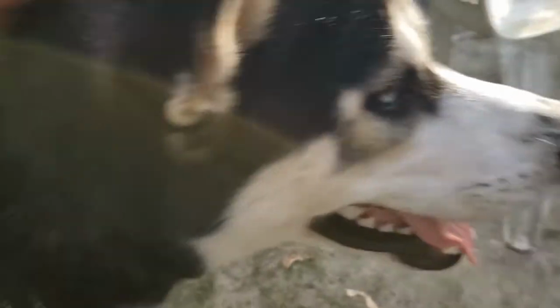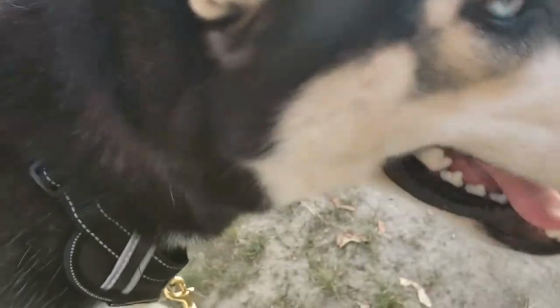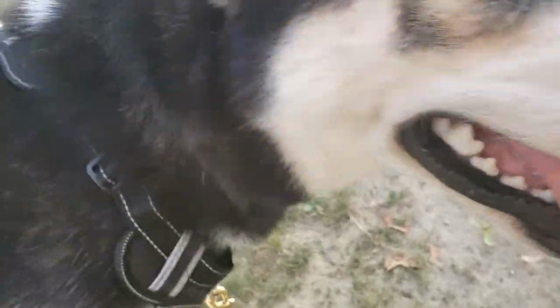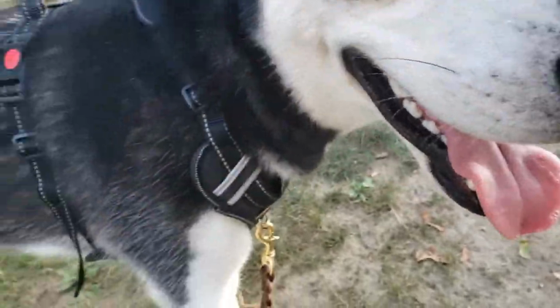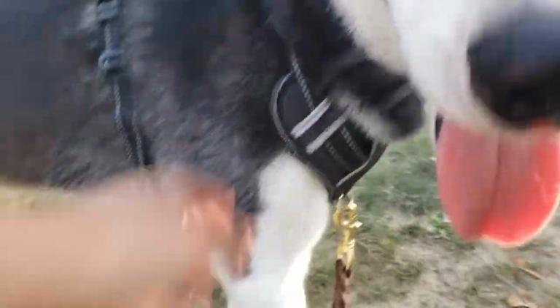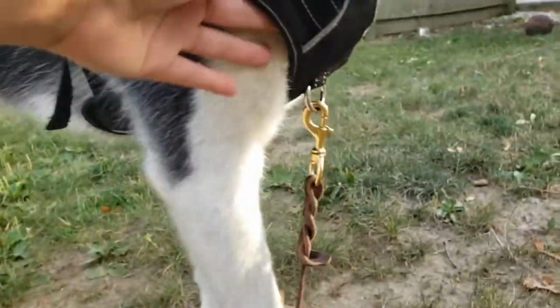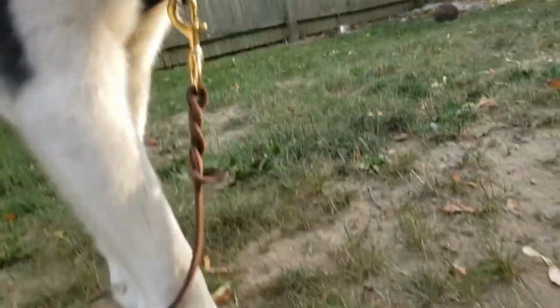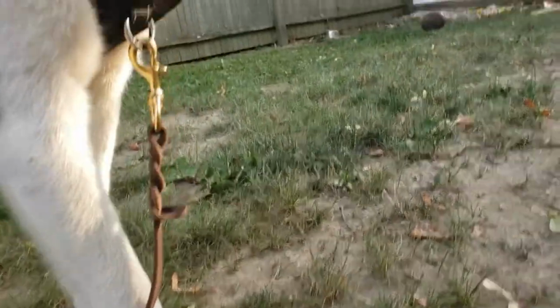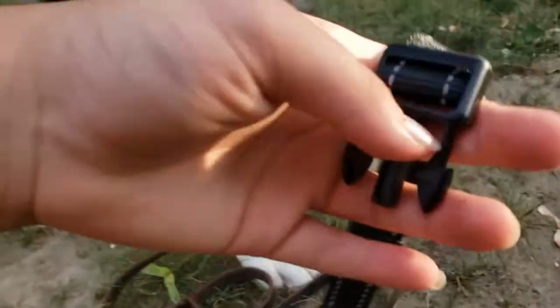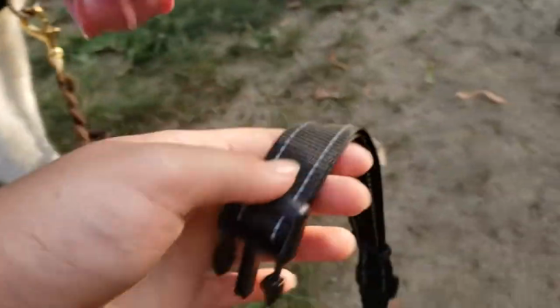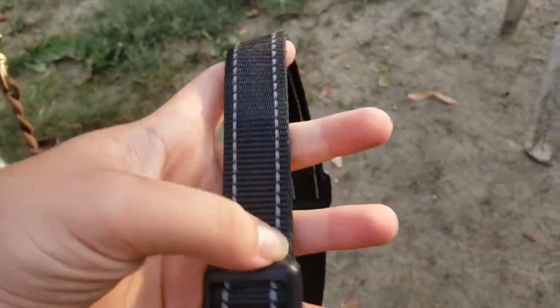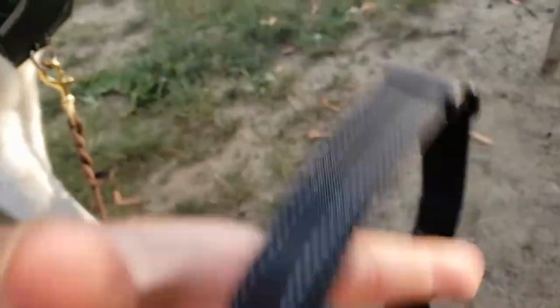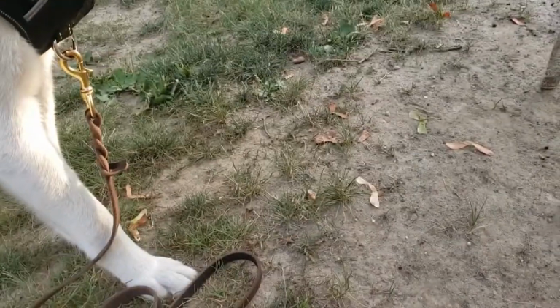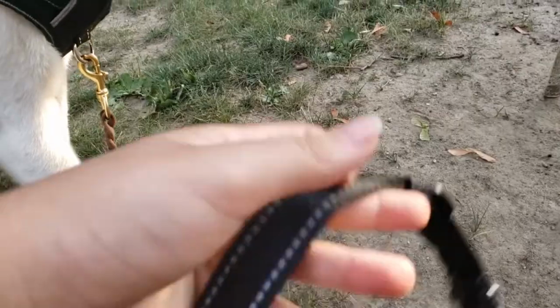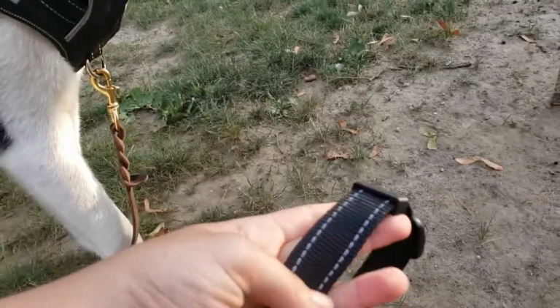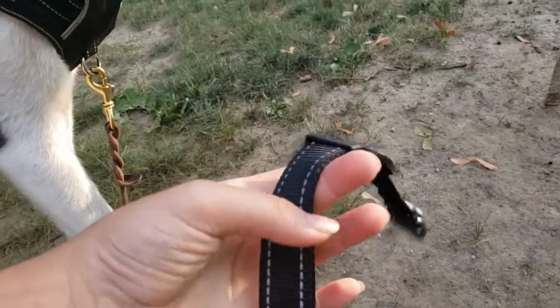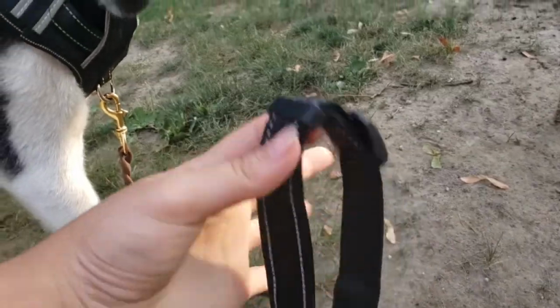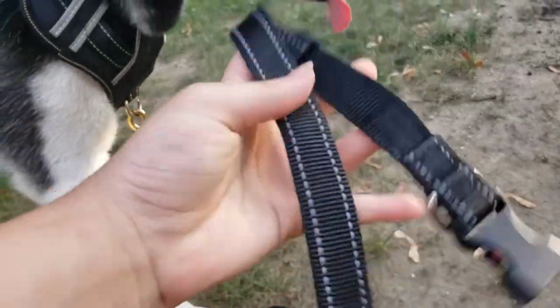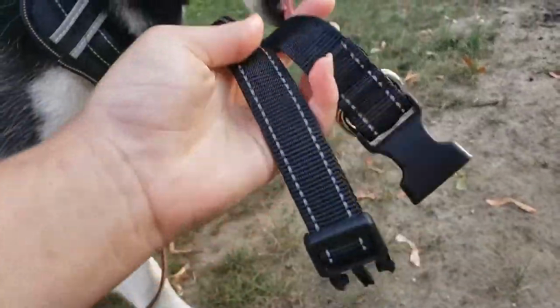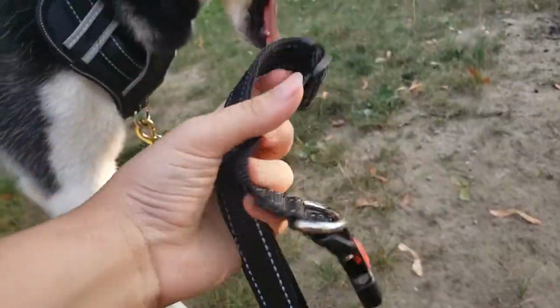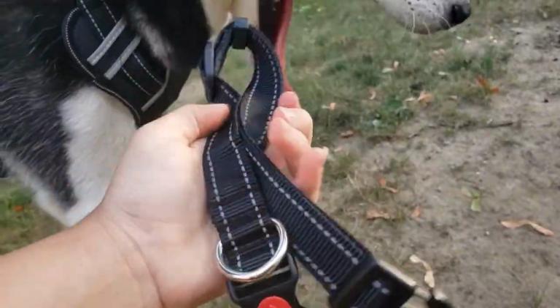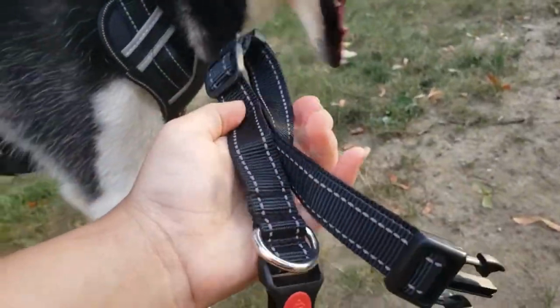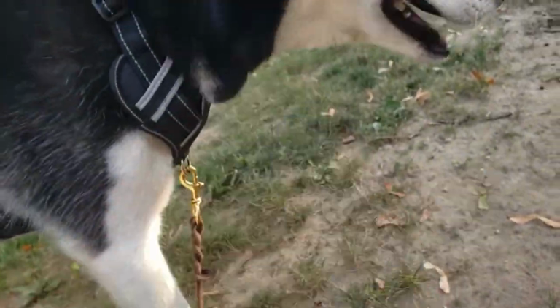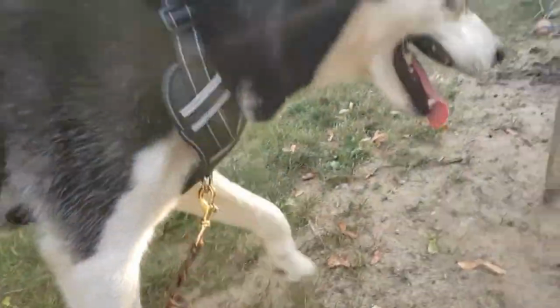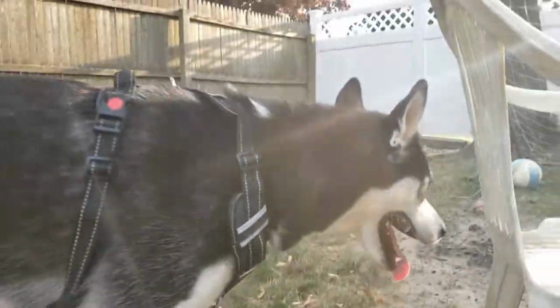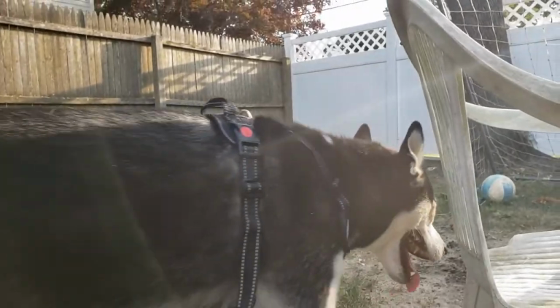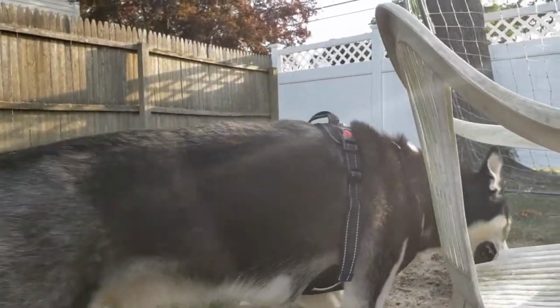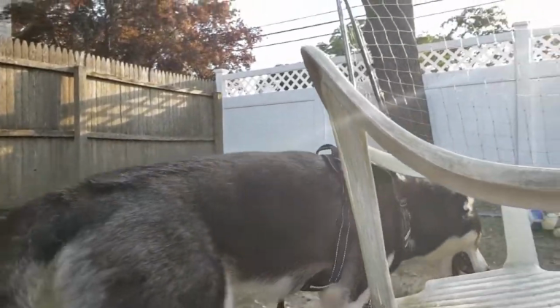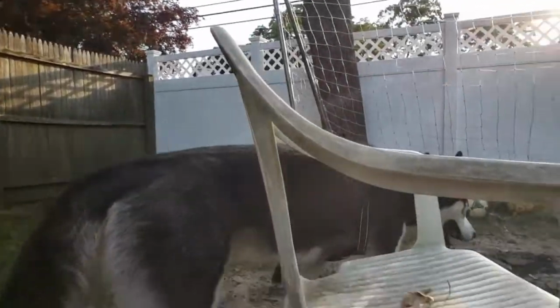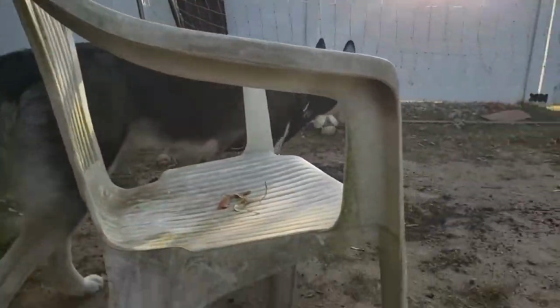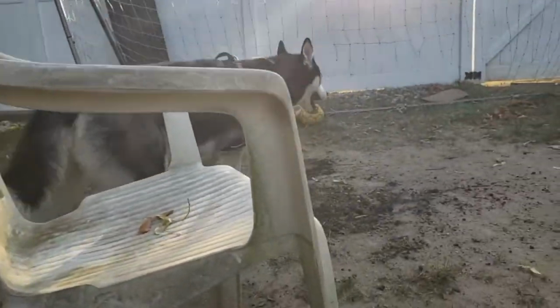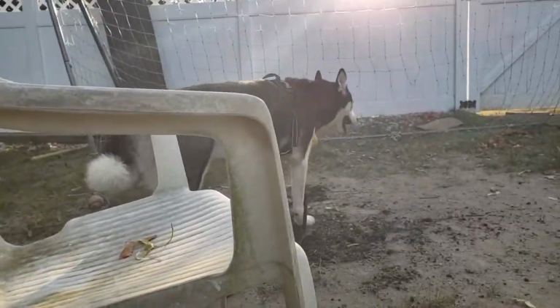We're definitely going to be using this harness a lot for Chewy. Maybe not the collar so much because we like using the martingale collars for him, but it's still a really cool collar. The other dogs will probably wear it anyways. Where you going, Chewy? You leaving me here?